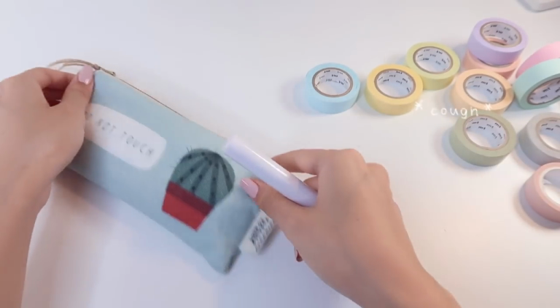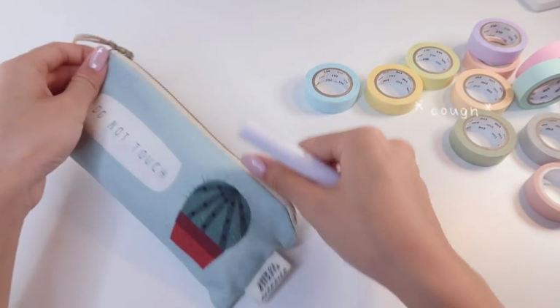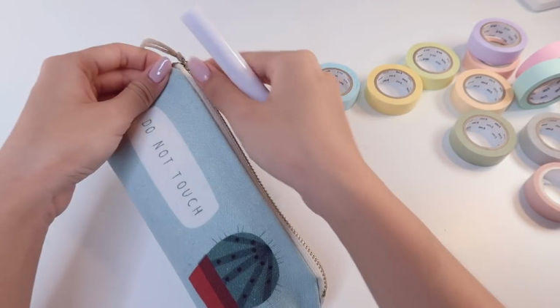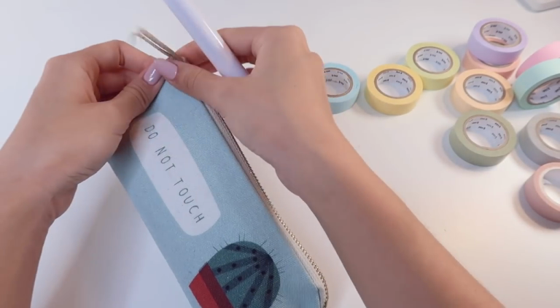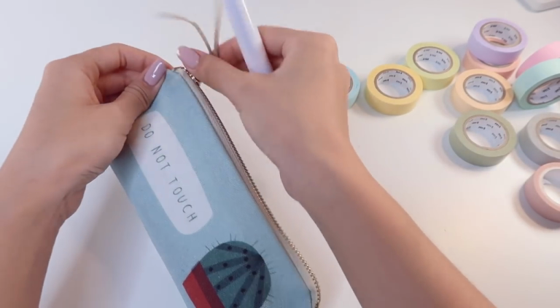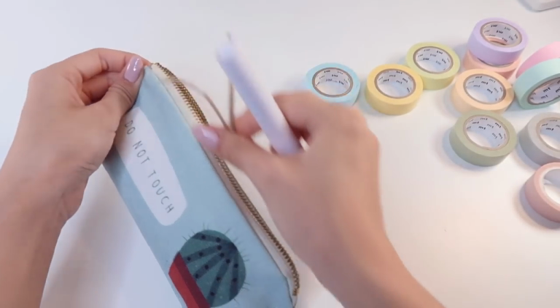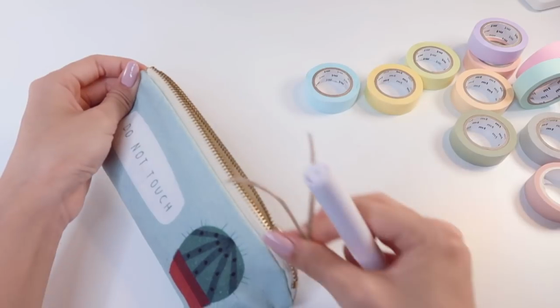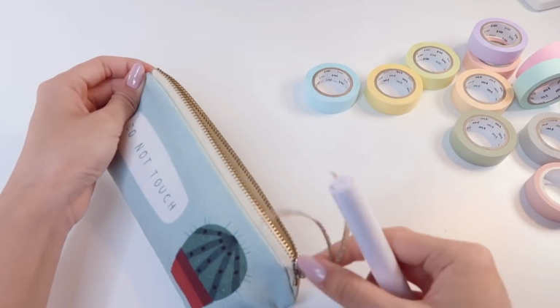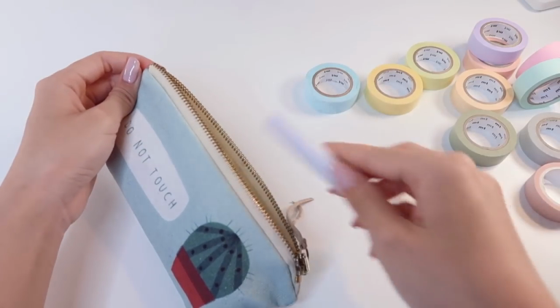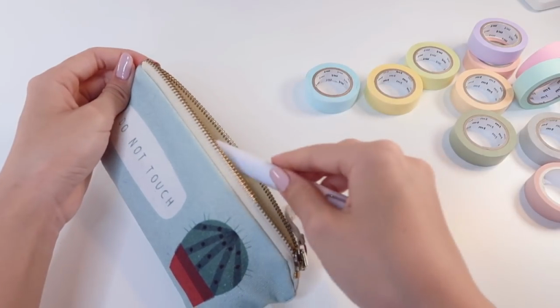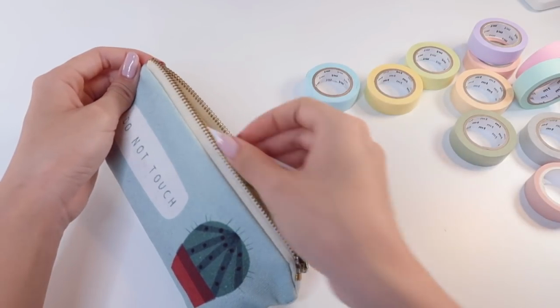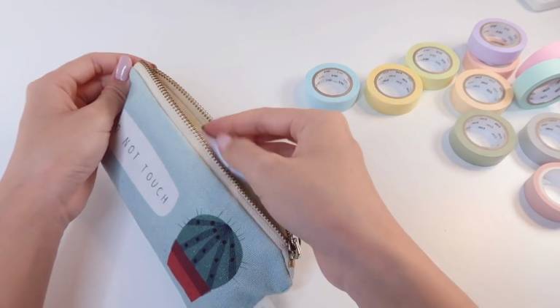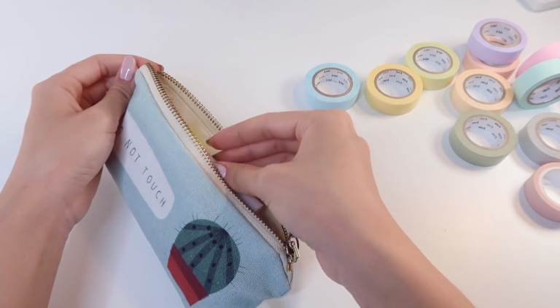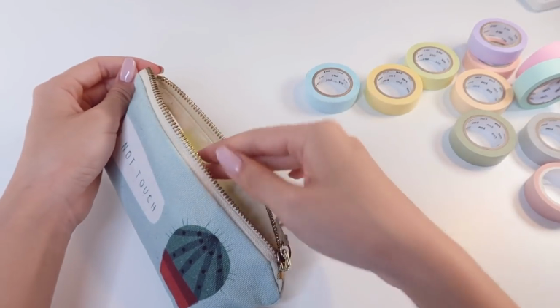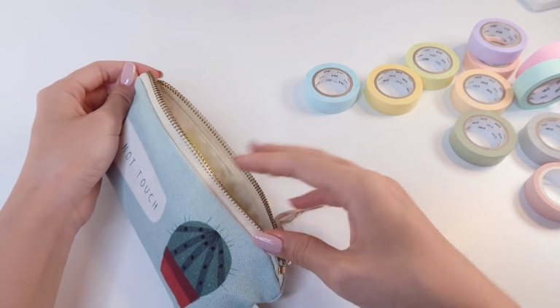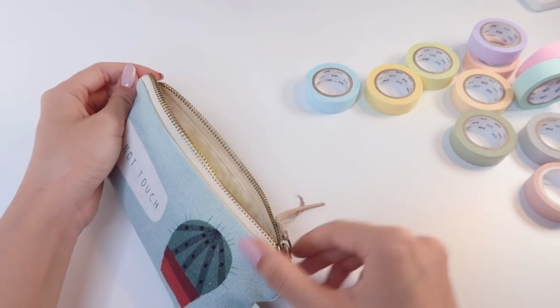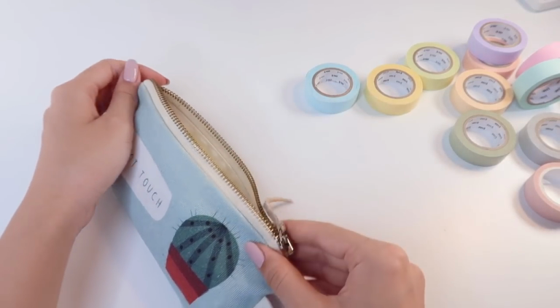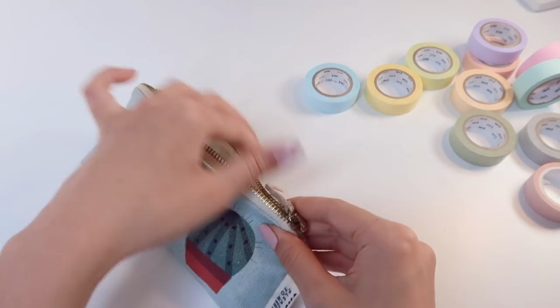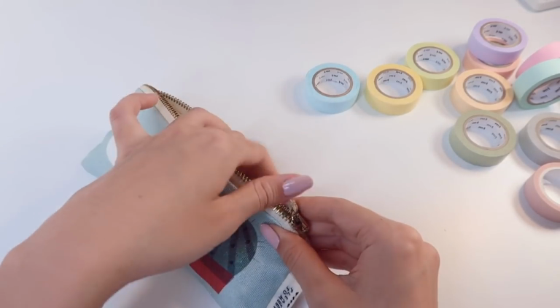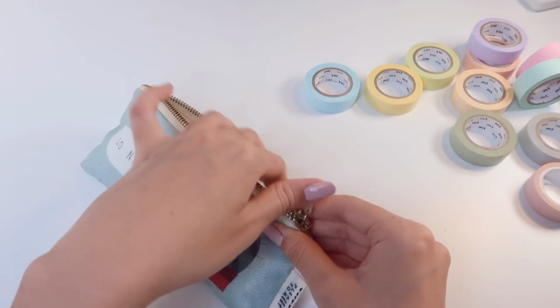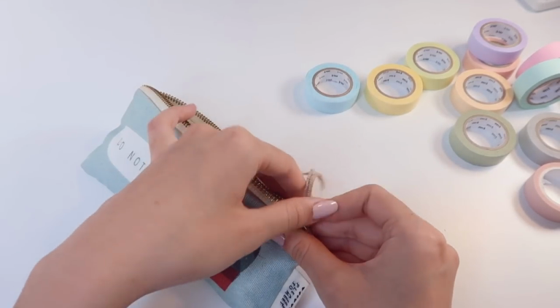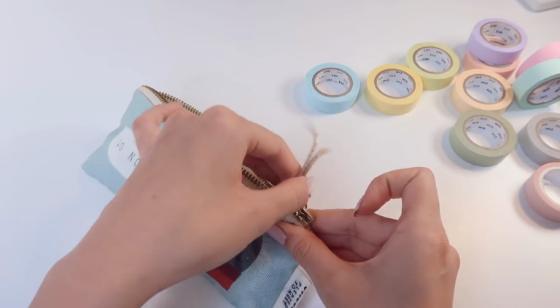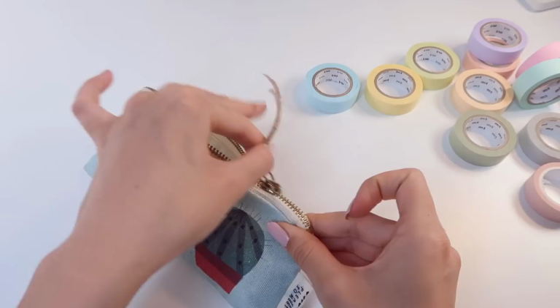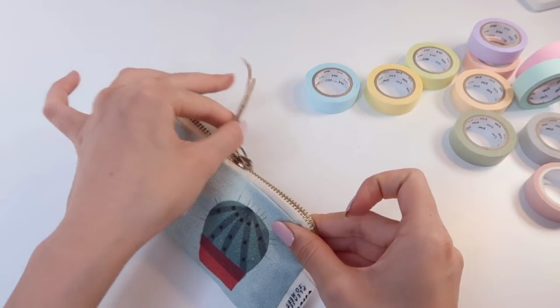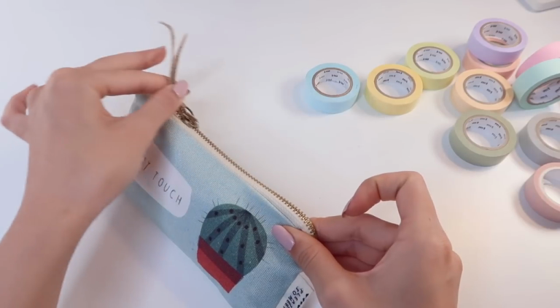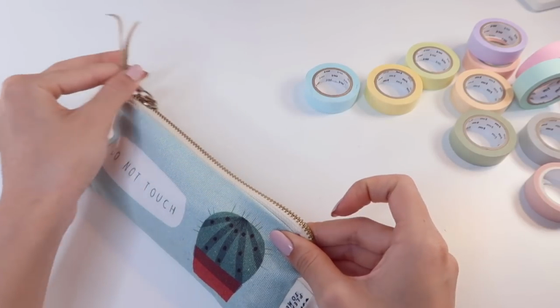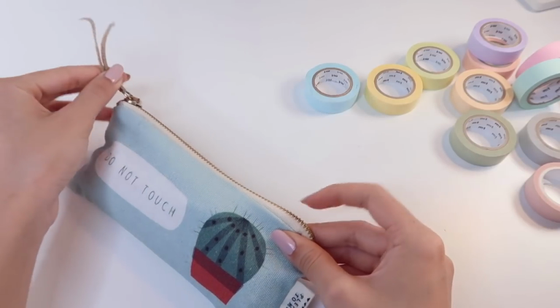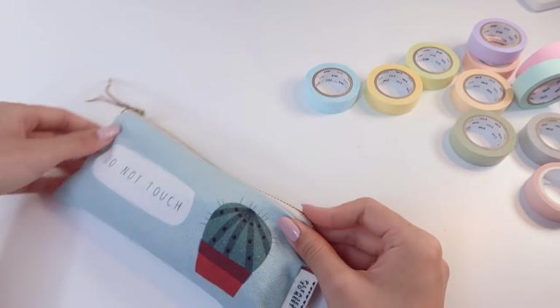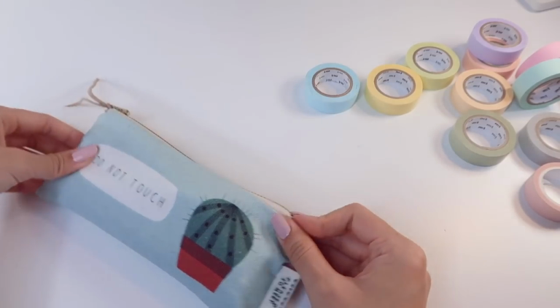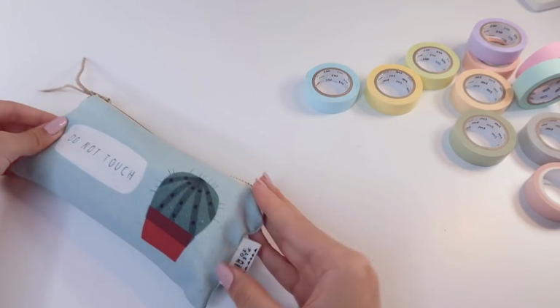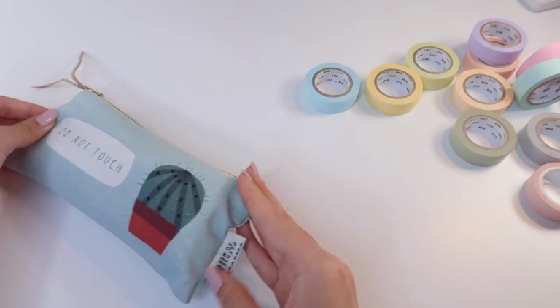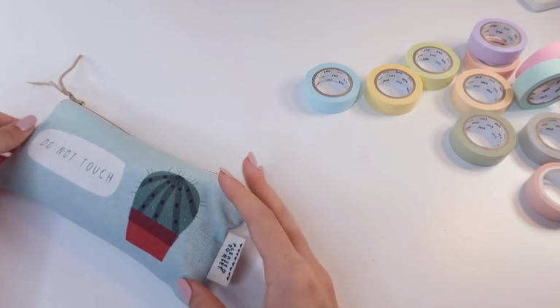Anyways, that is everything I have in my pencil case. I hope you enjoyed this video. Thank you so much for watching and I'll see you guys soon, hopefully!